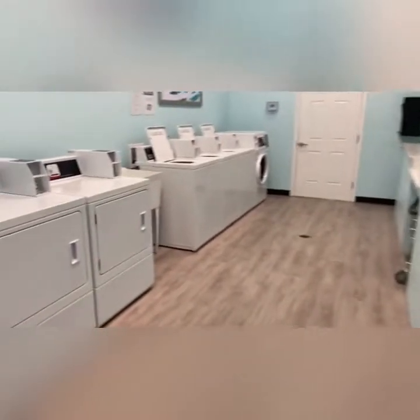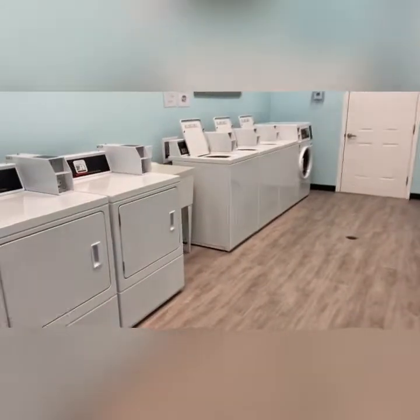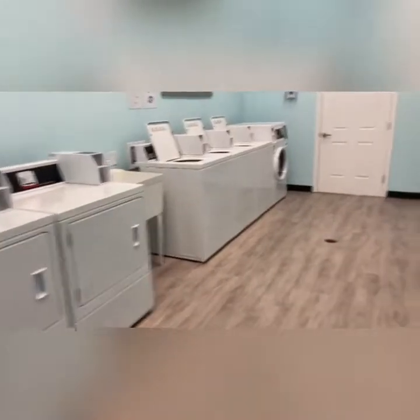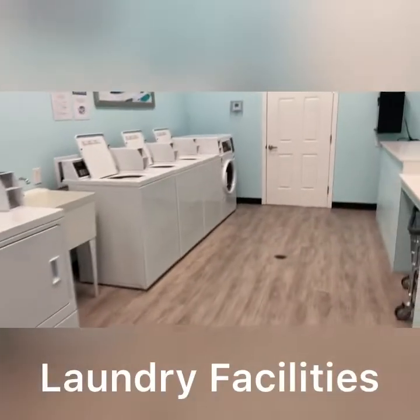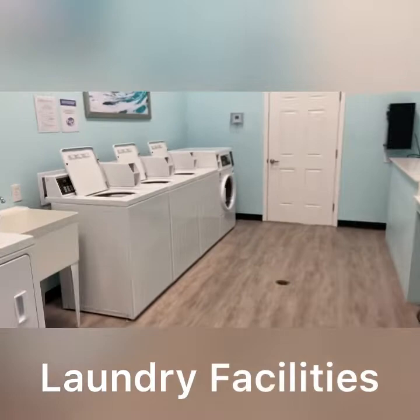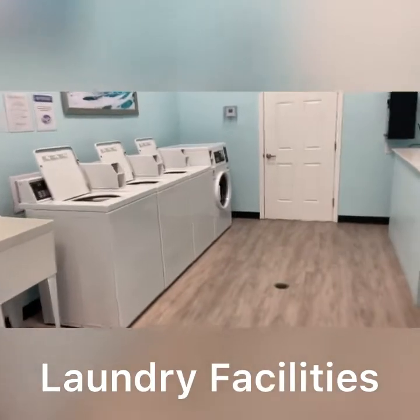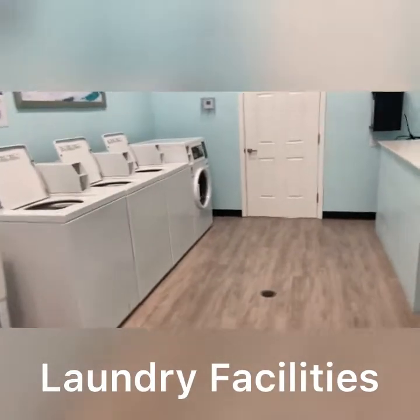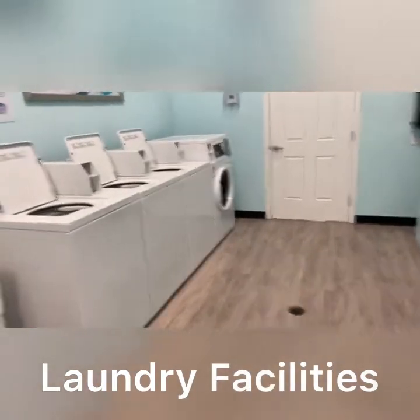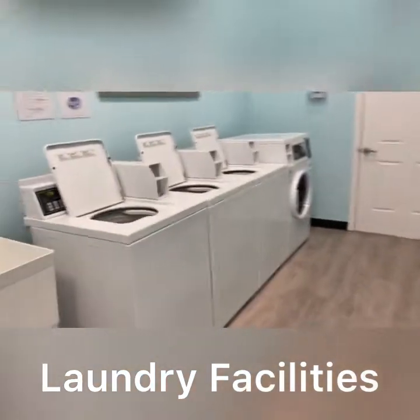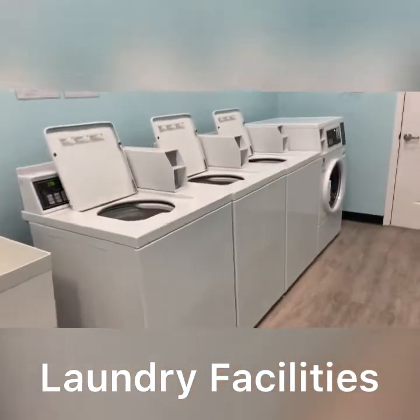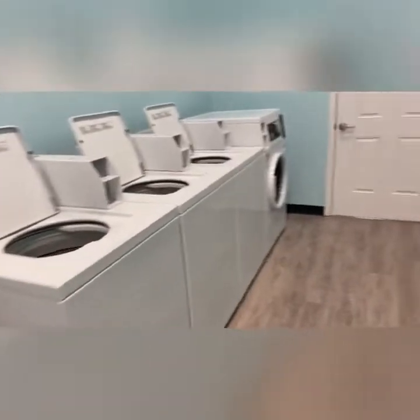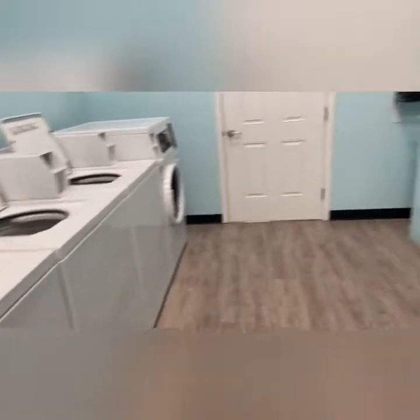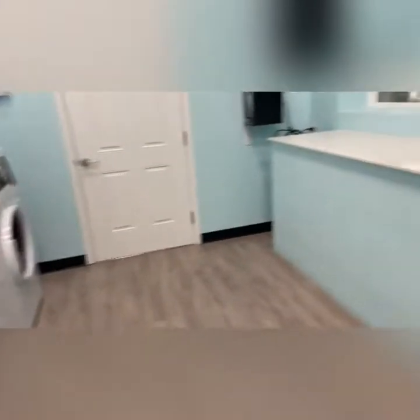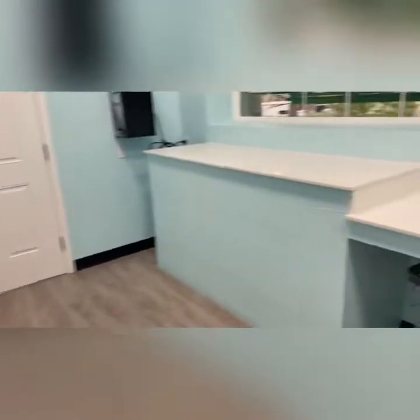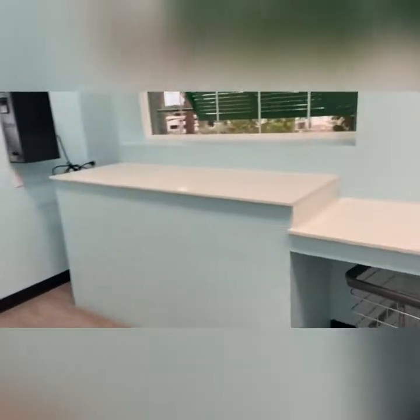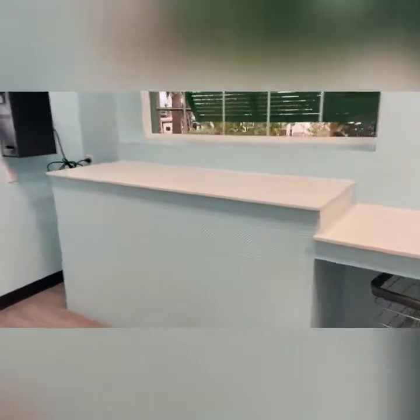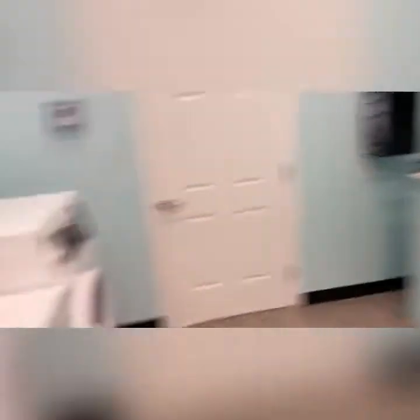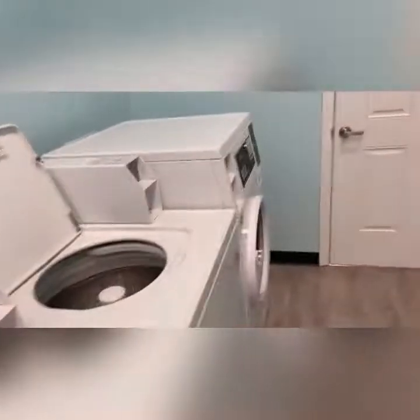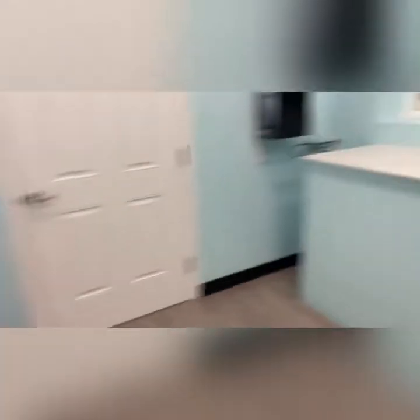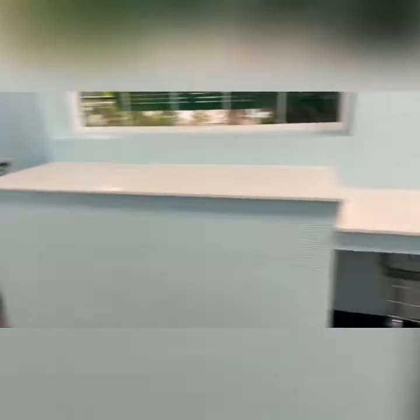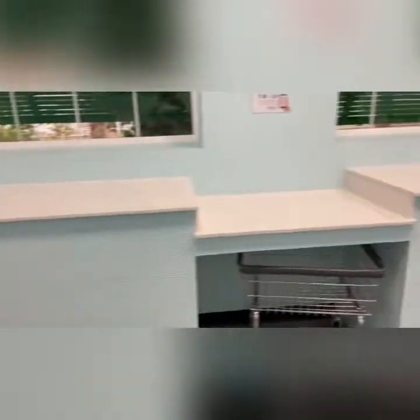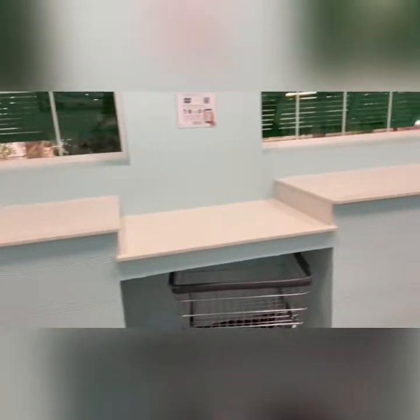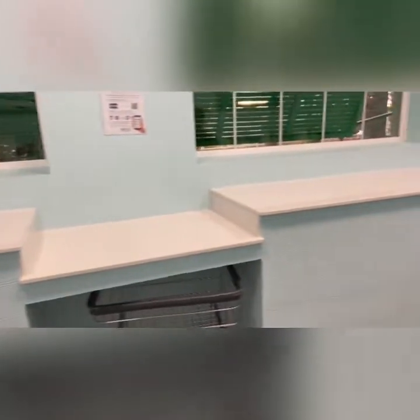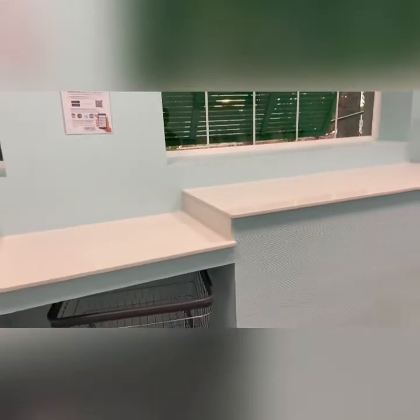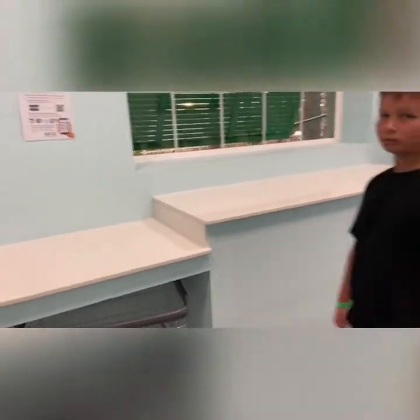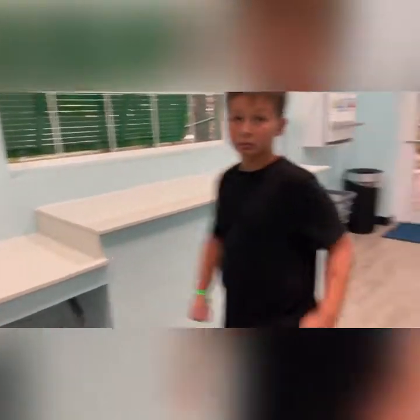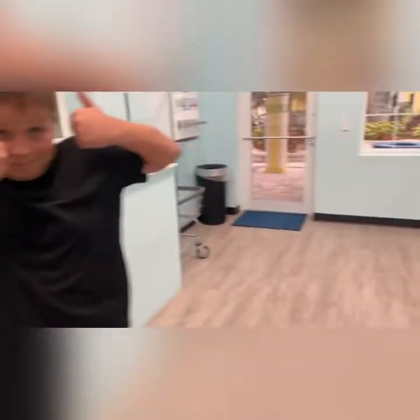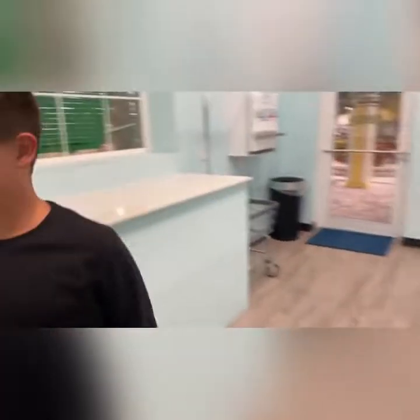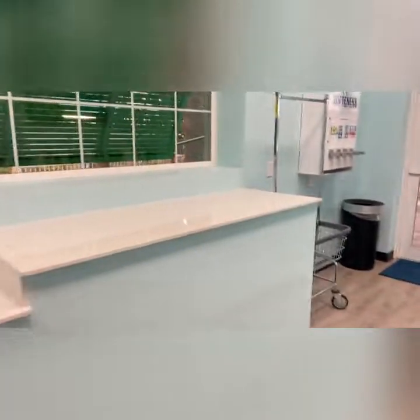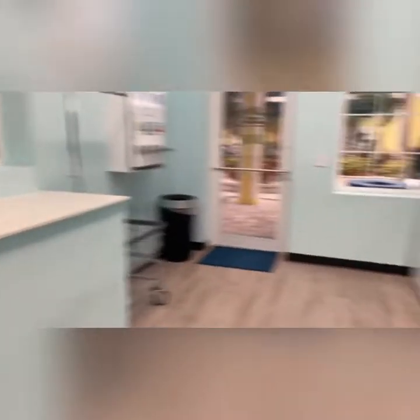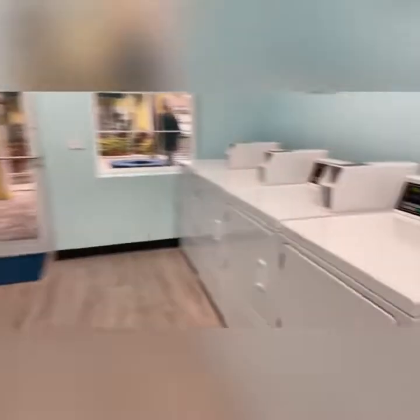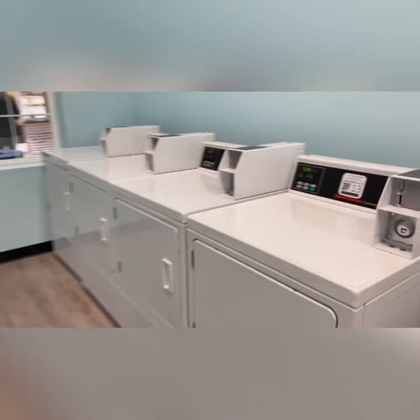Here is the laundry facilities, located just off the pool — the washers, the dryers, these big folding stations. Dillon not included.